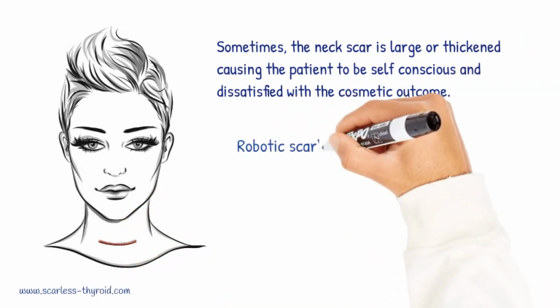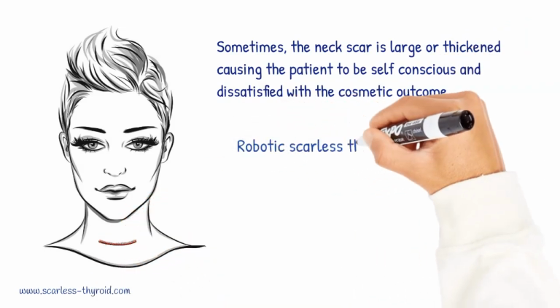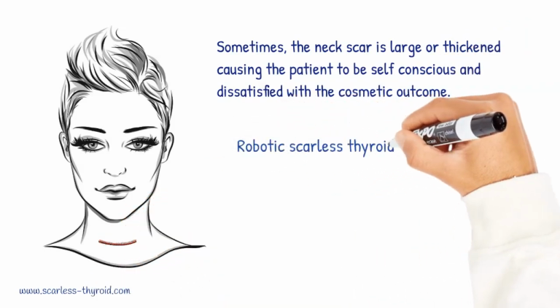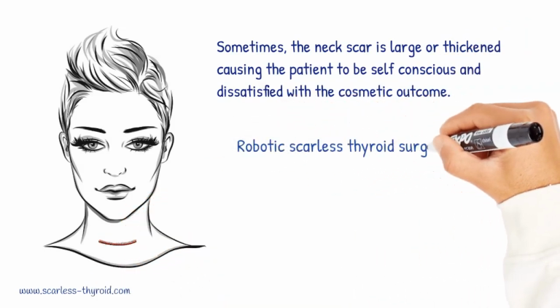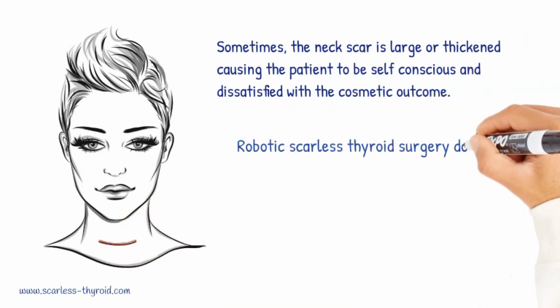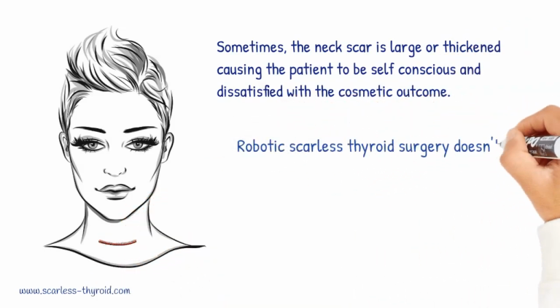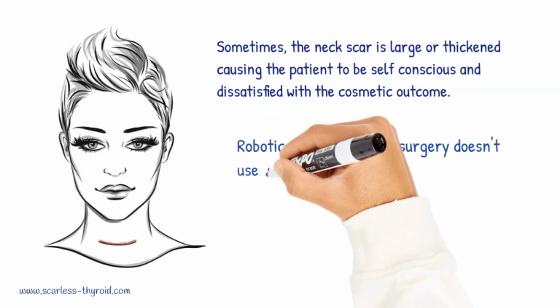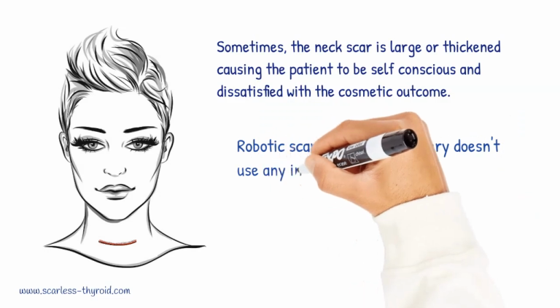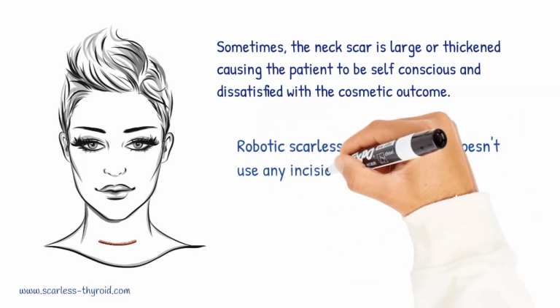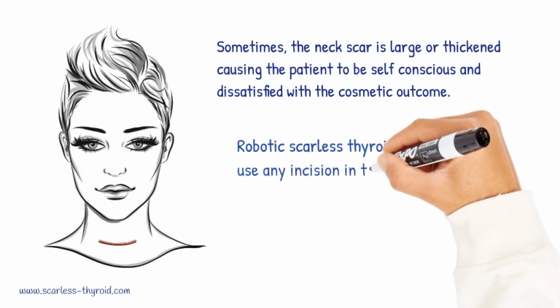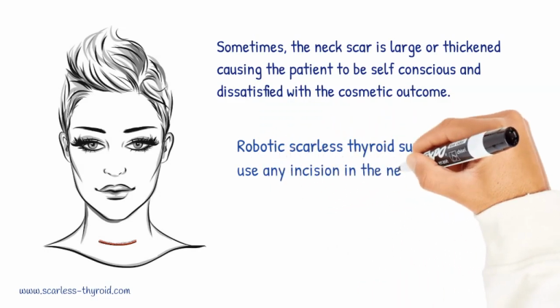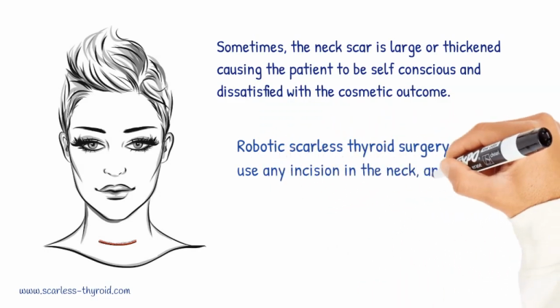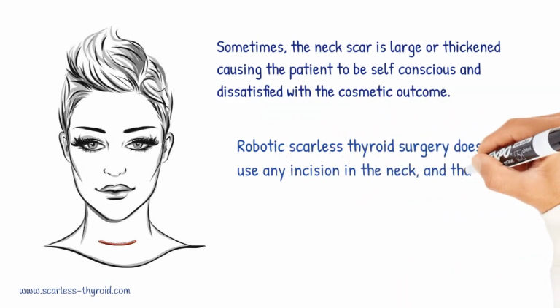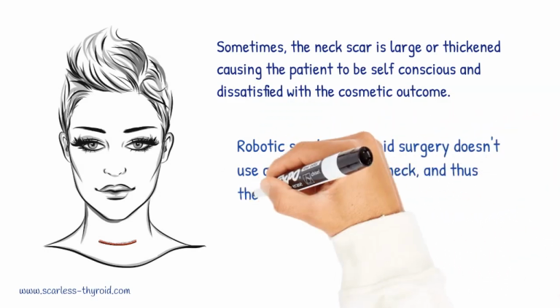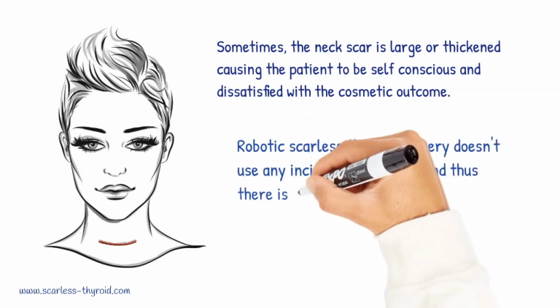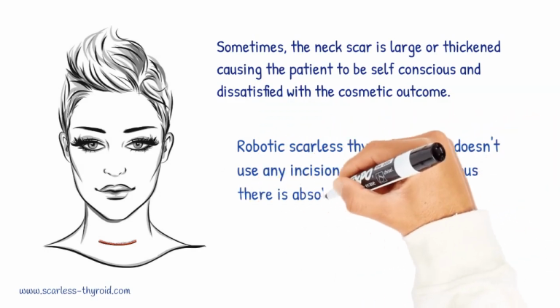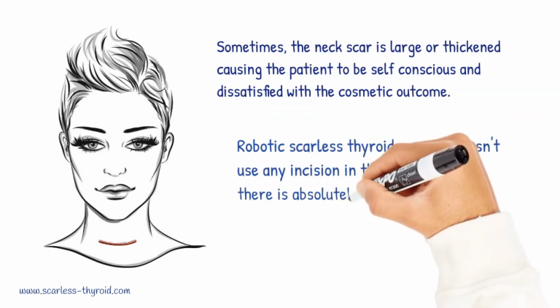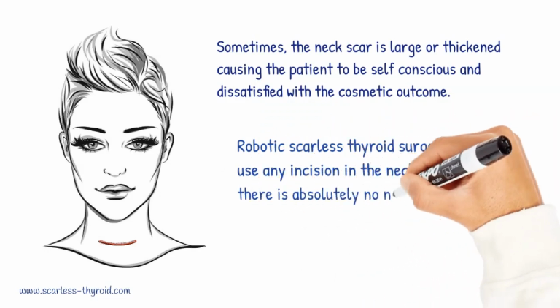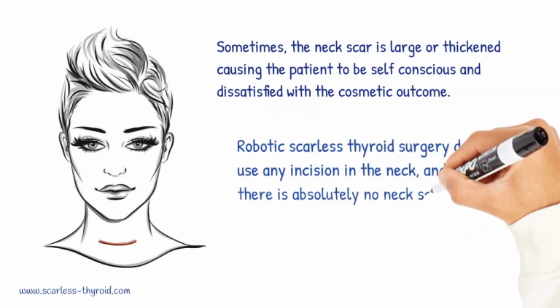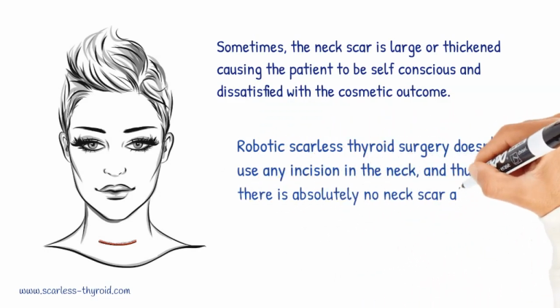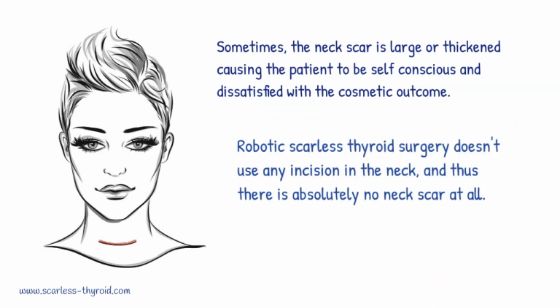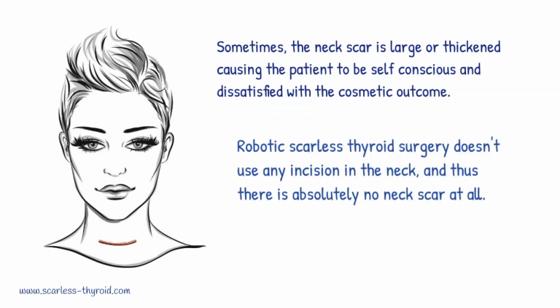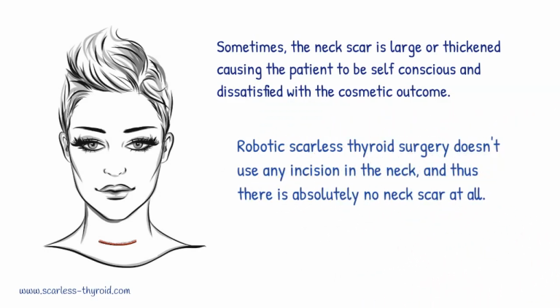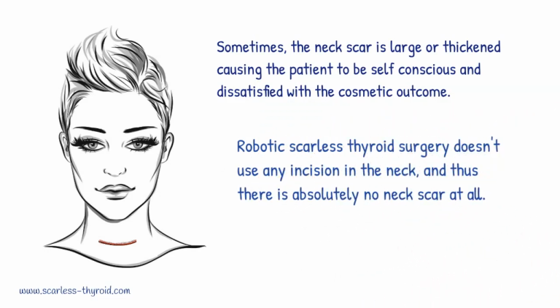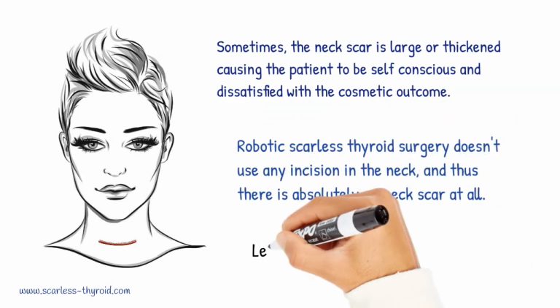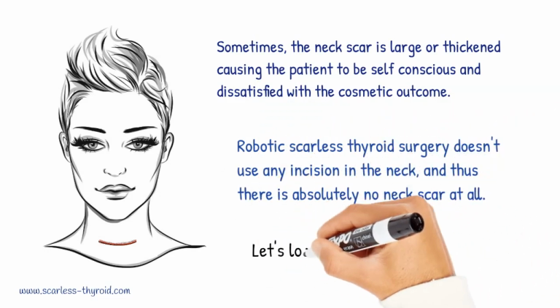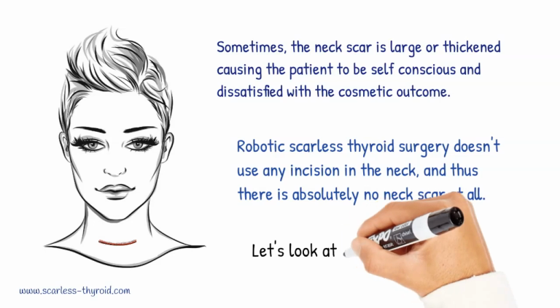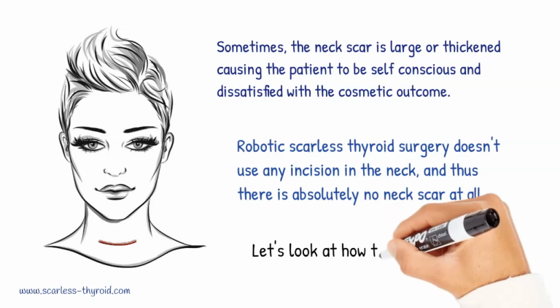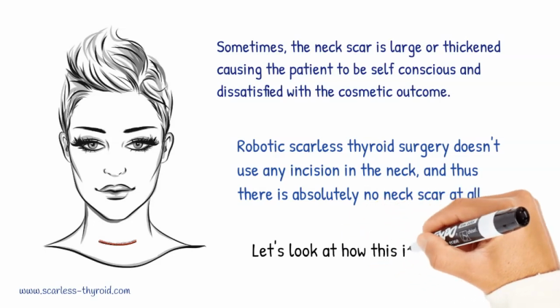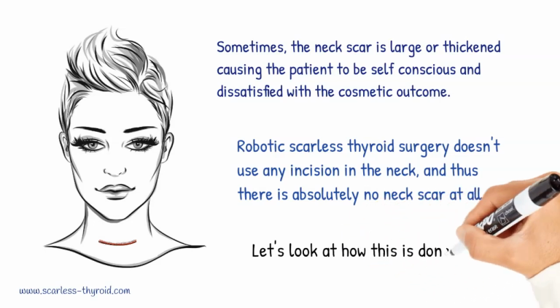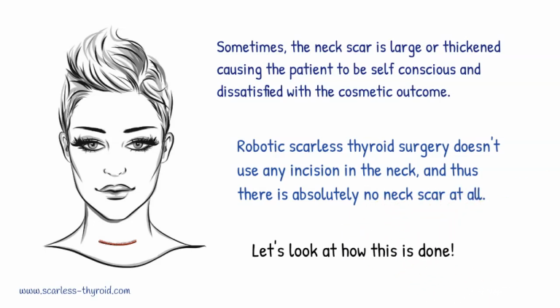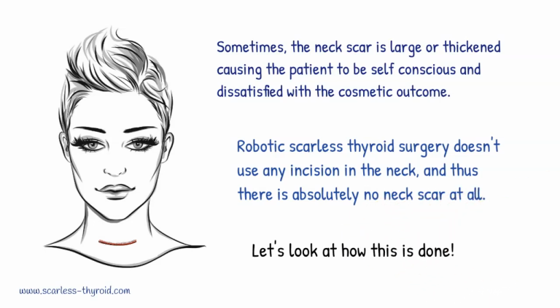Robotic scarless thyroid surgery doesn't use any incision in the neck, and thus there is absolutely no neck scar at all. Let's look at how this is done.